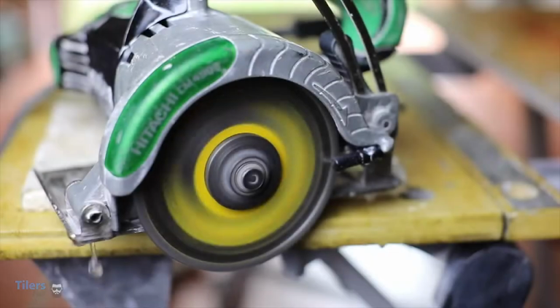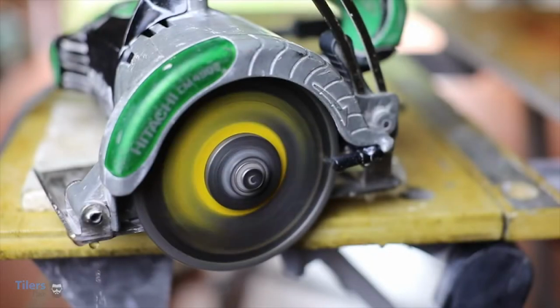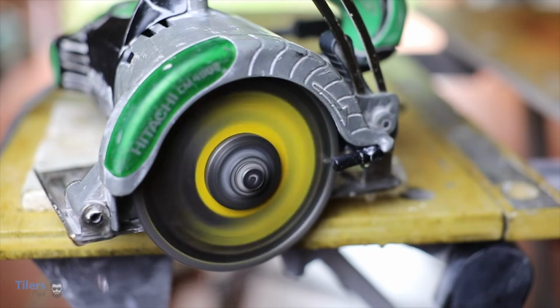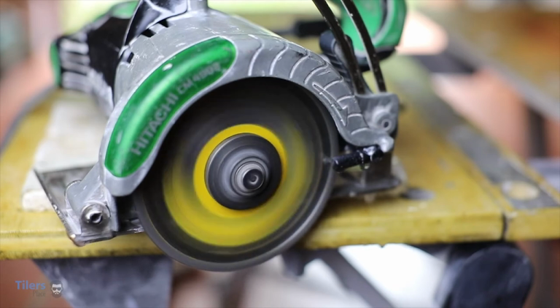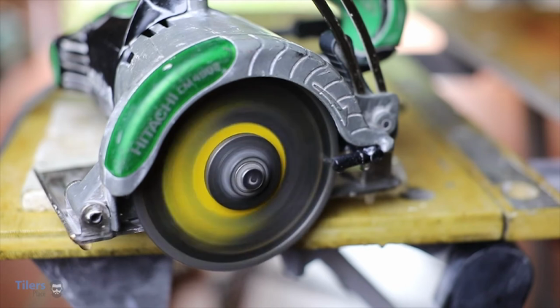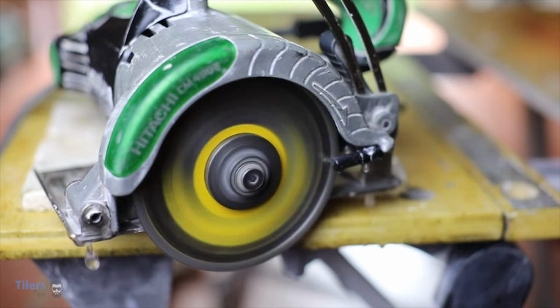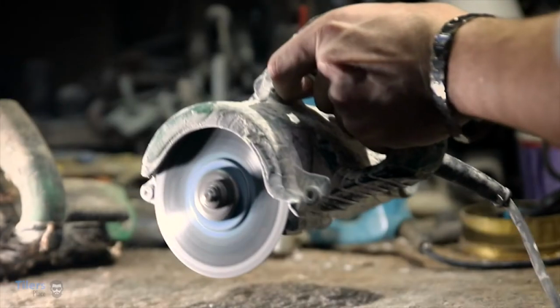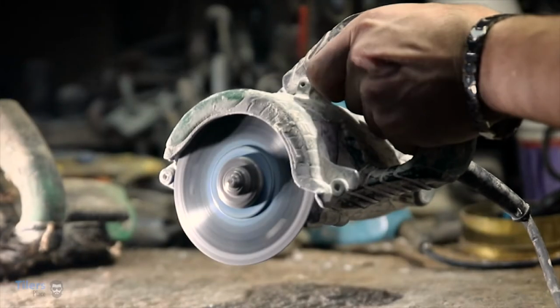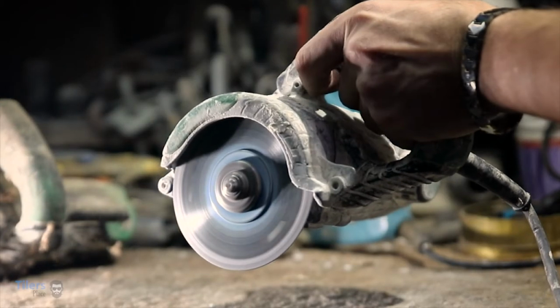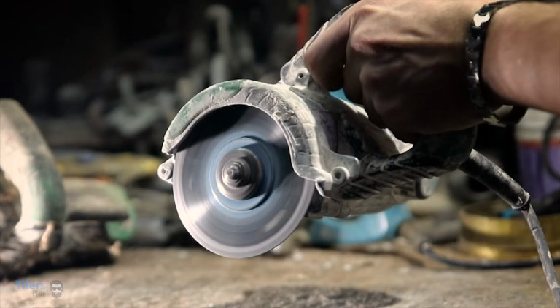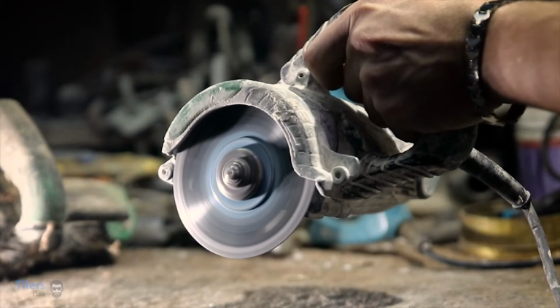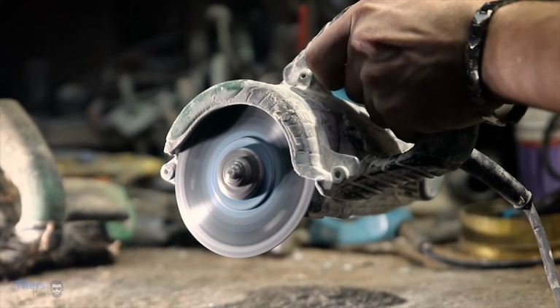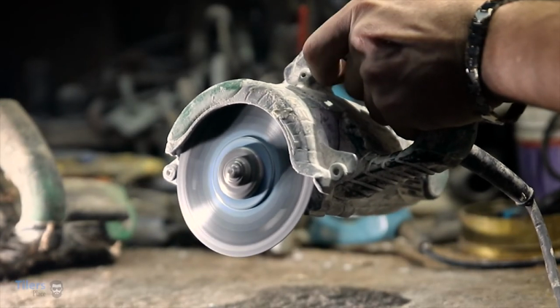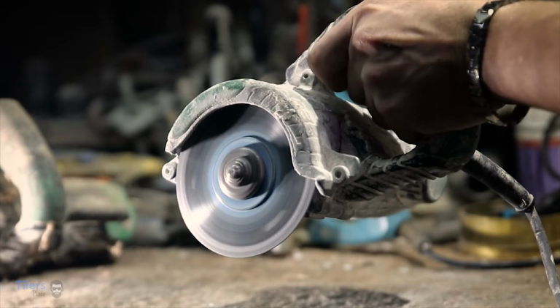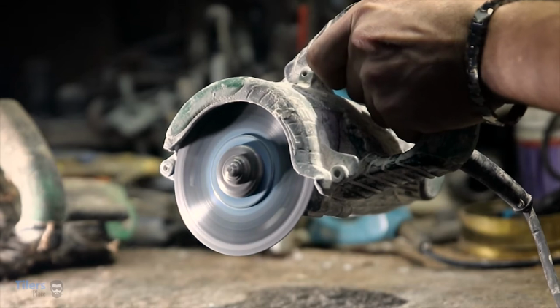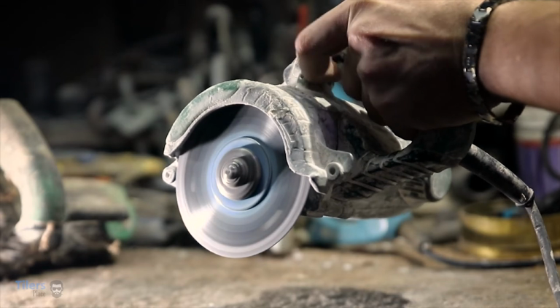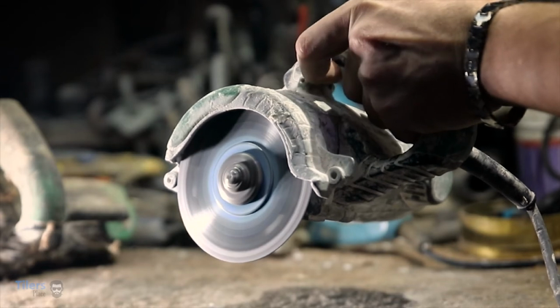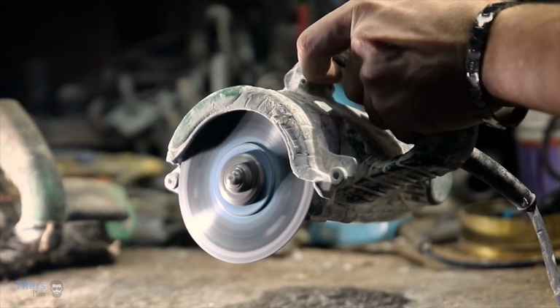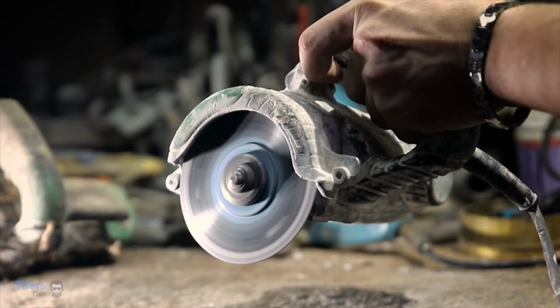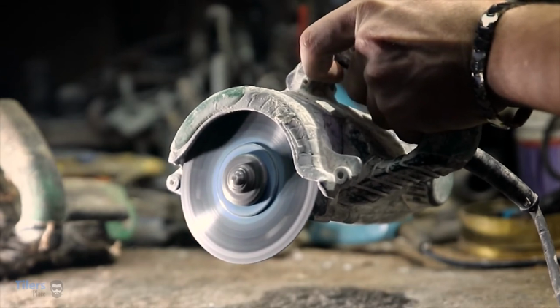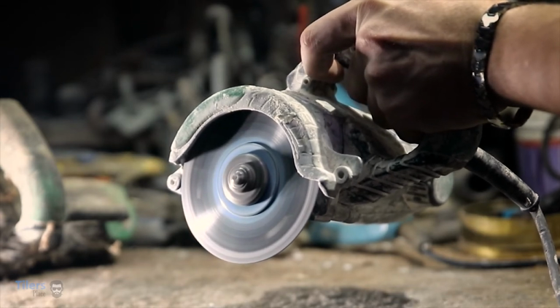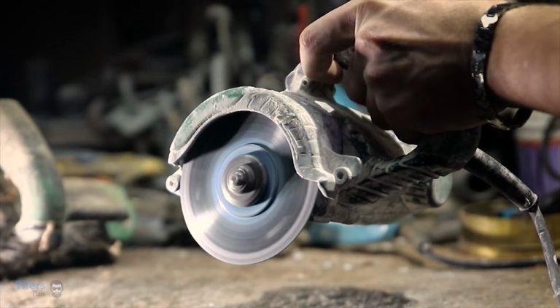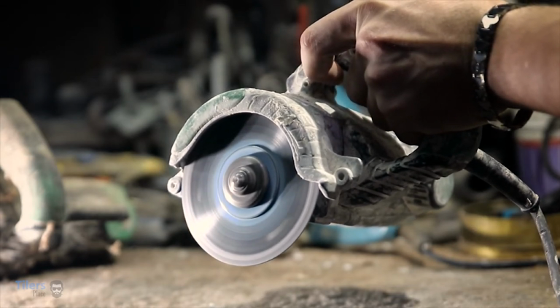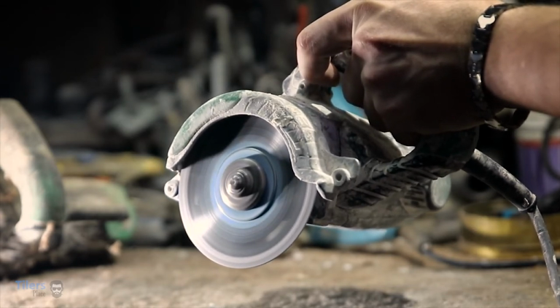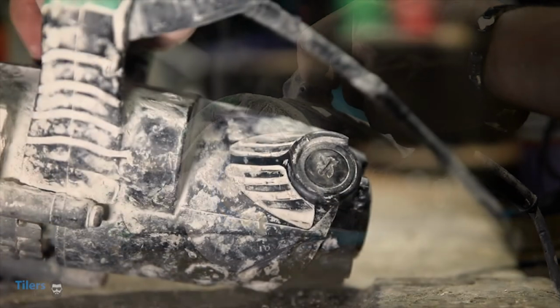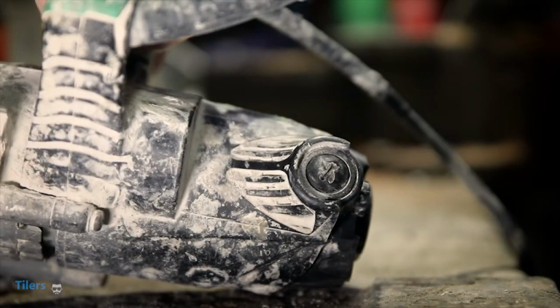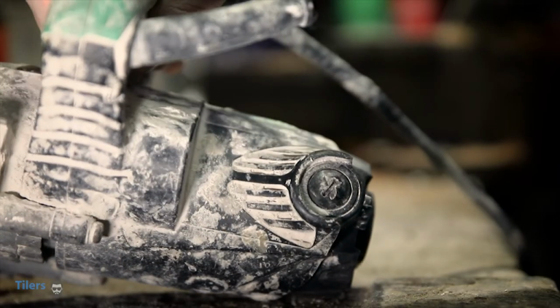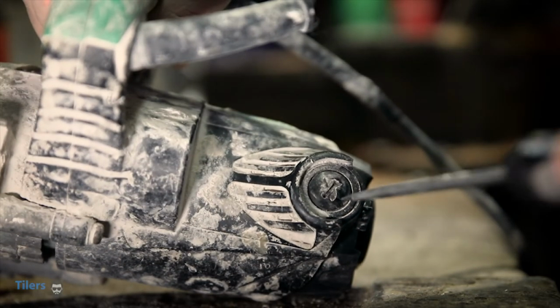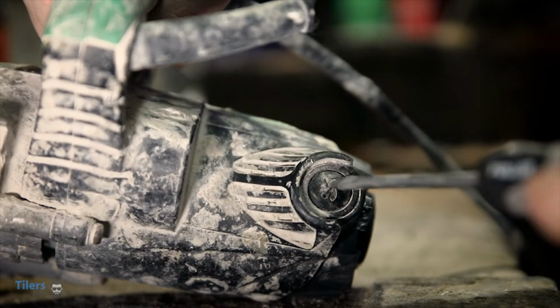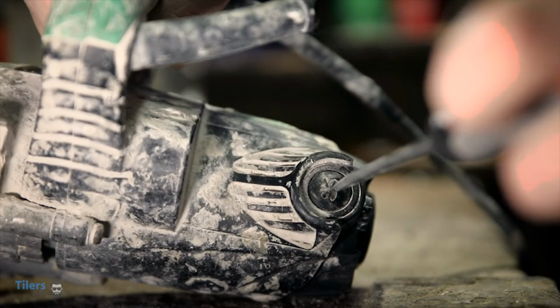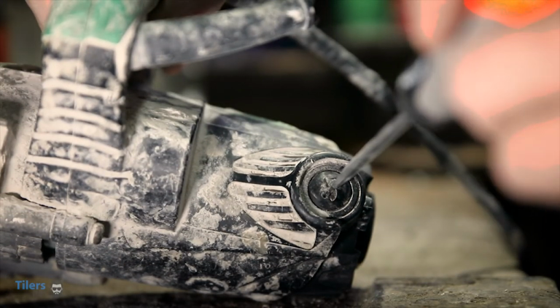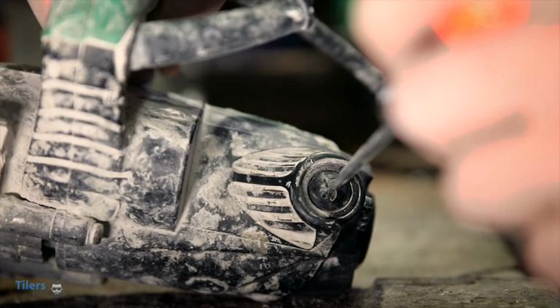Does your handheld tile saw sound like this? Can you notice that rasping and hesitation to run cleanly? Chances are you'll need to replace the carbon brushes. Today we'll show you how to do this.